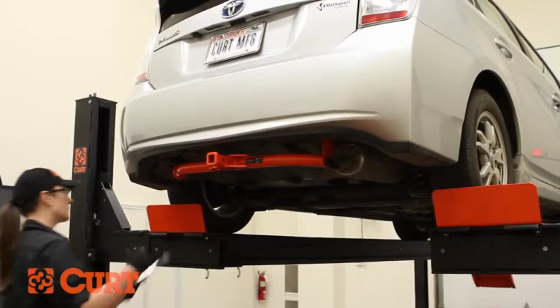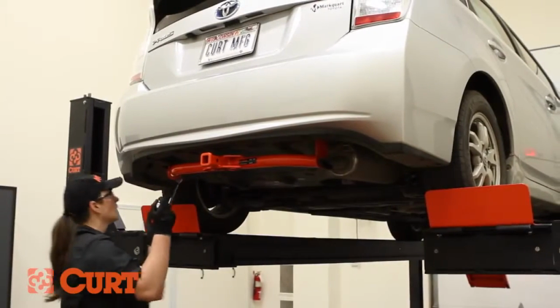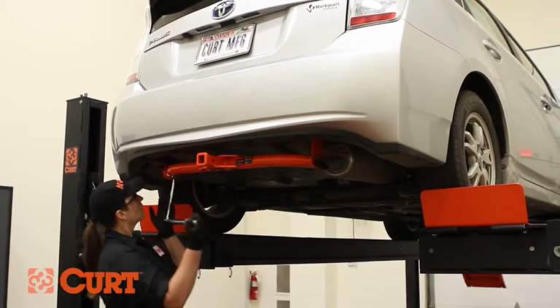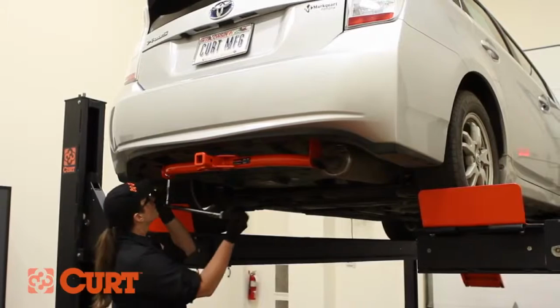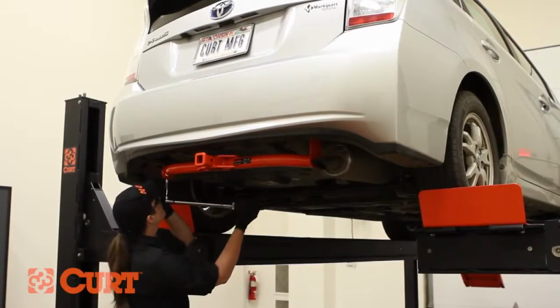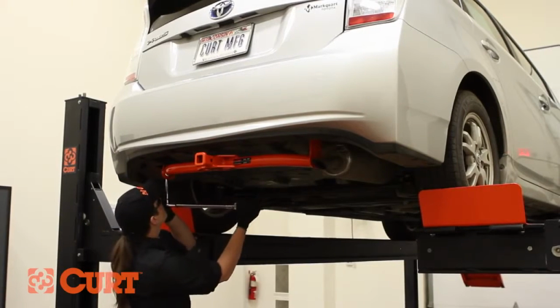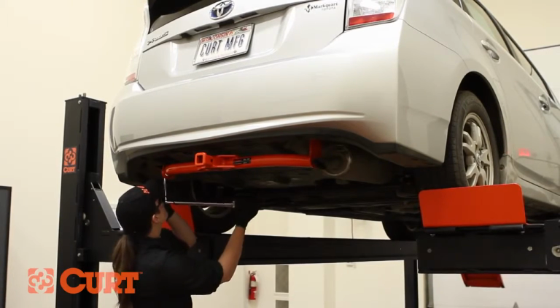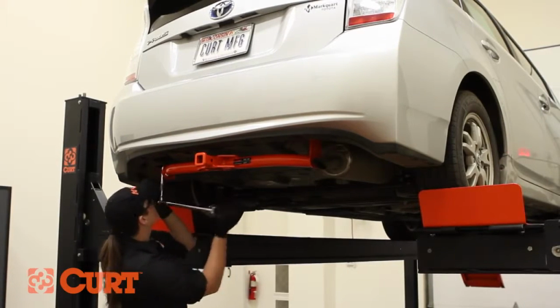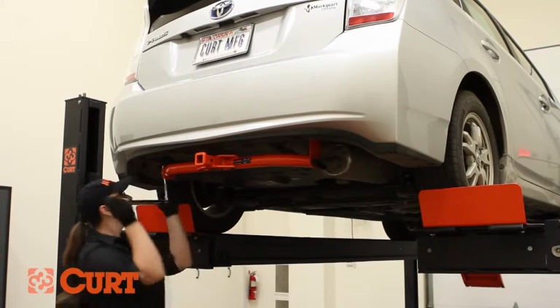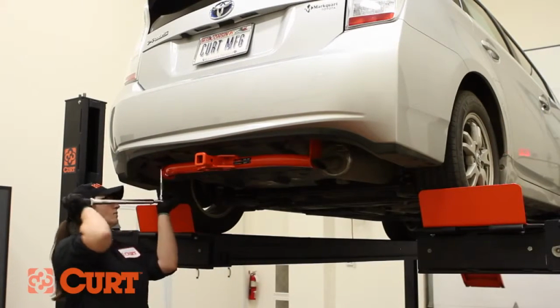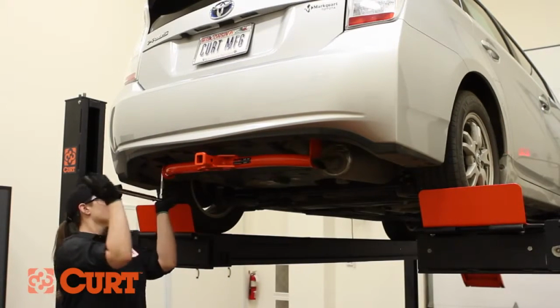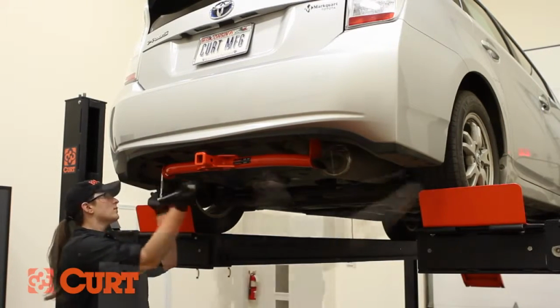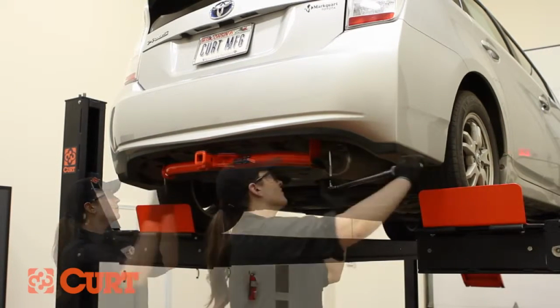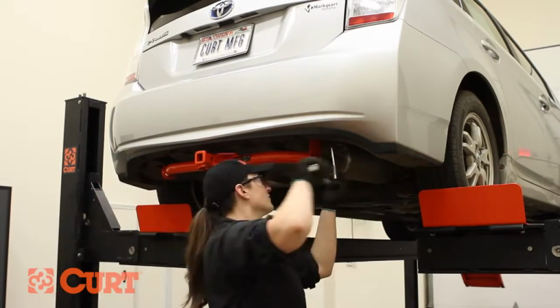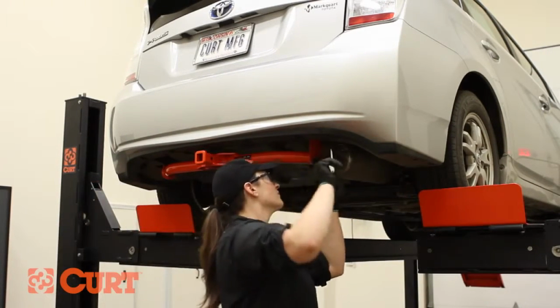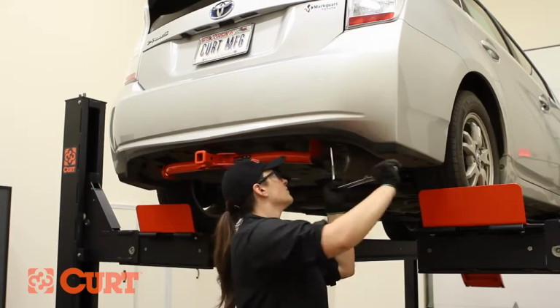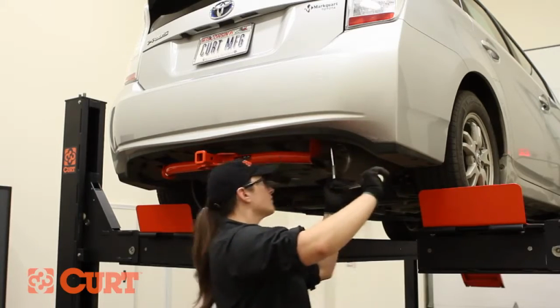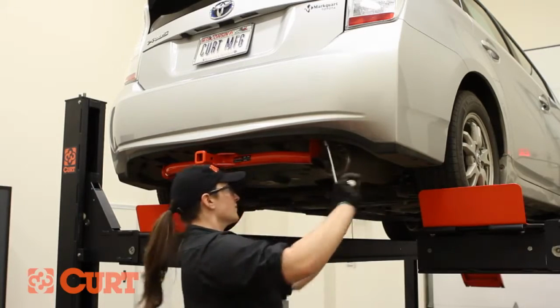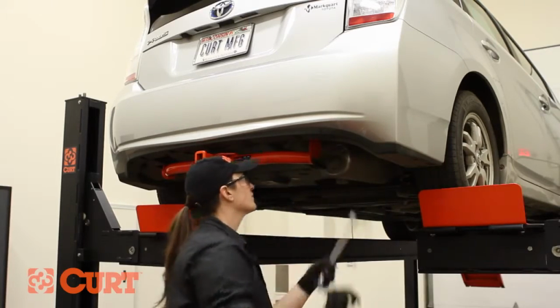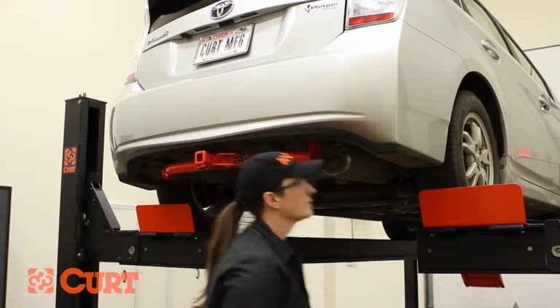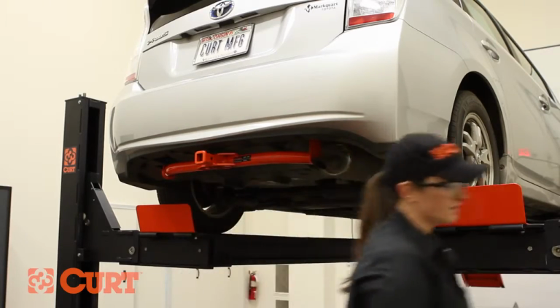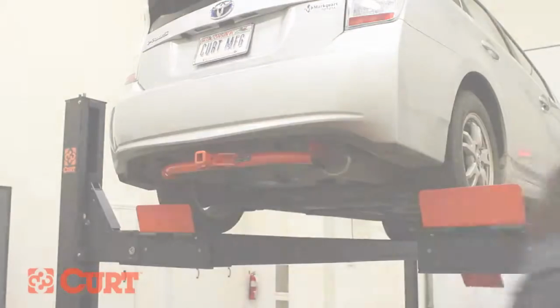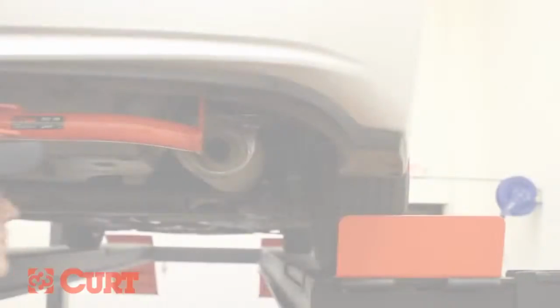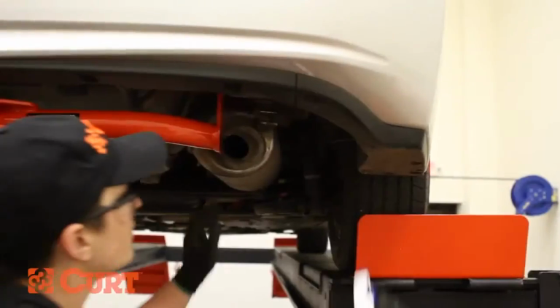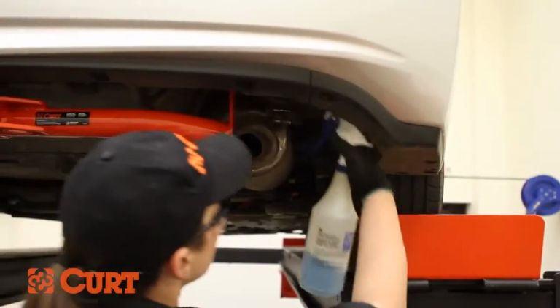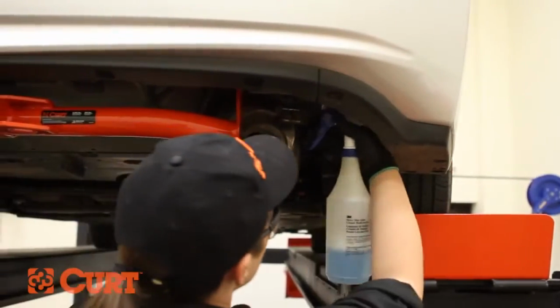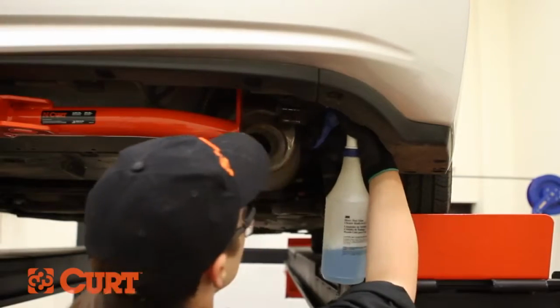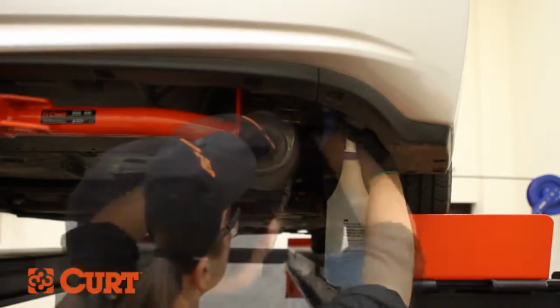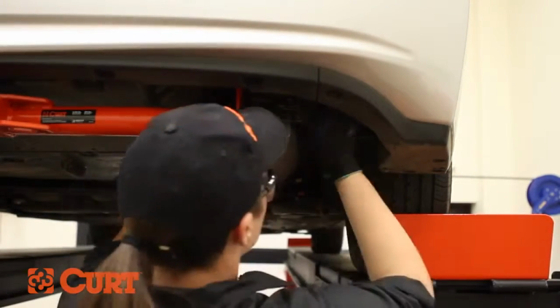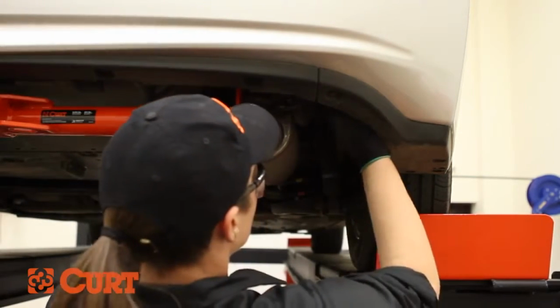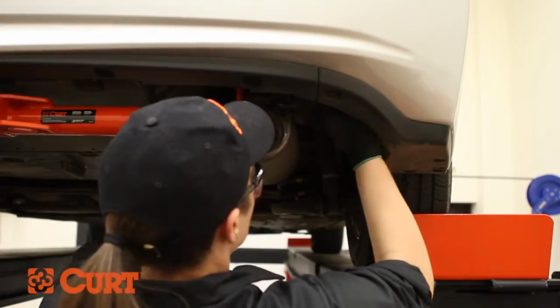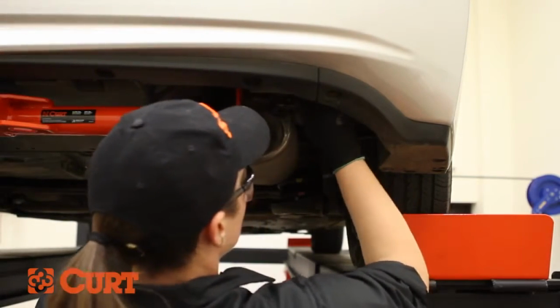Torque all hardware to the value specified in the supplied instruction sheet. Raise the exhaust back into position and reinstall the rubber isolator.